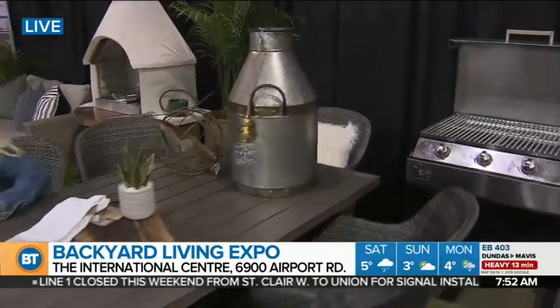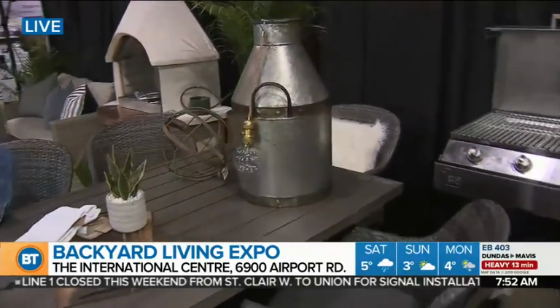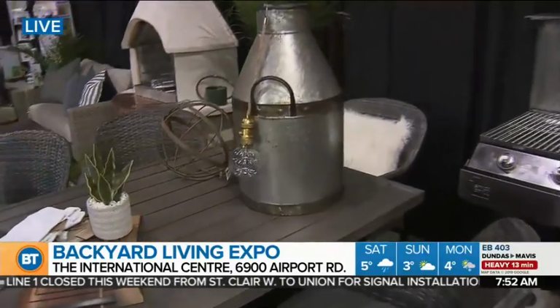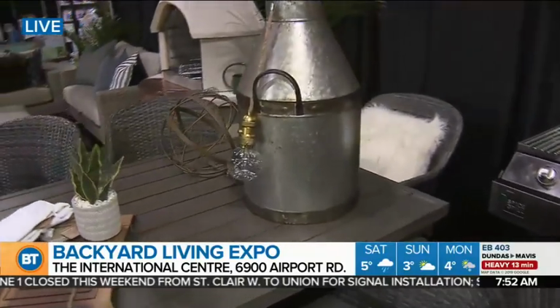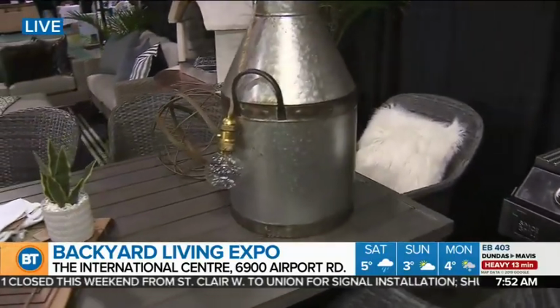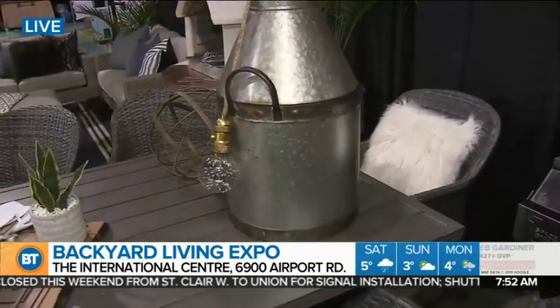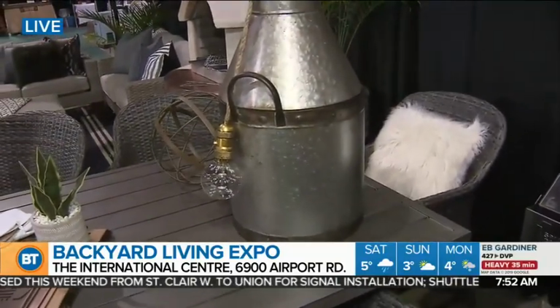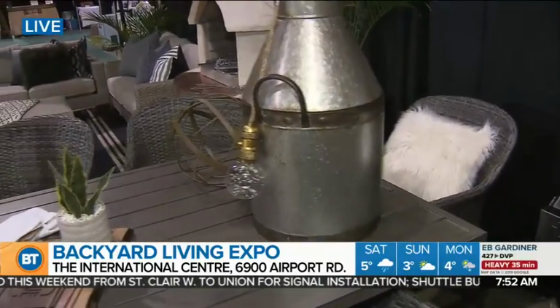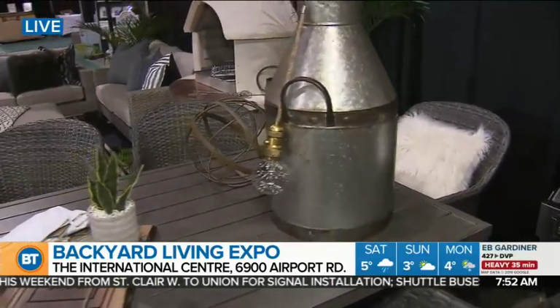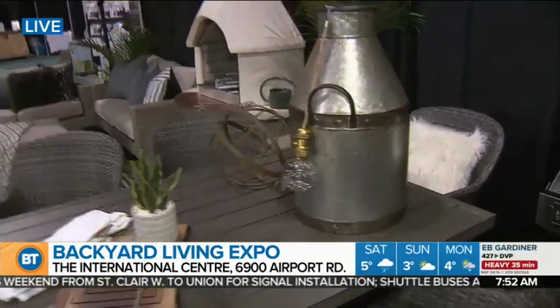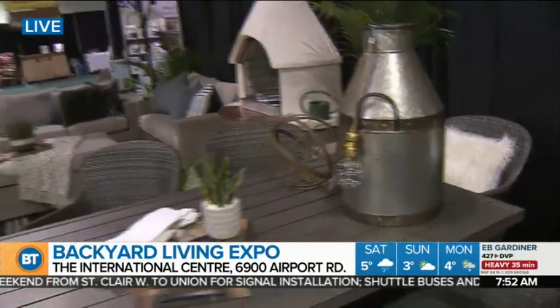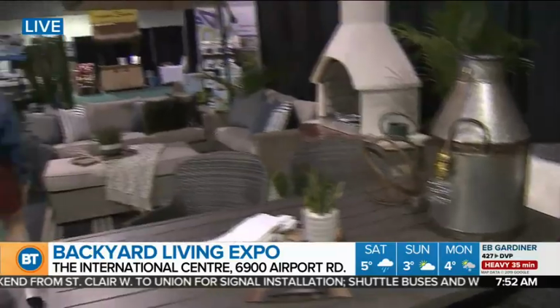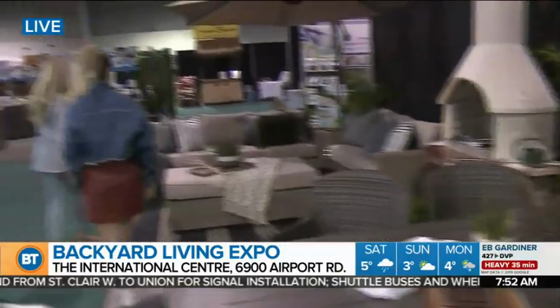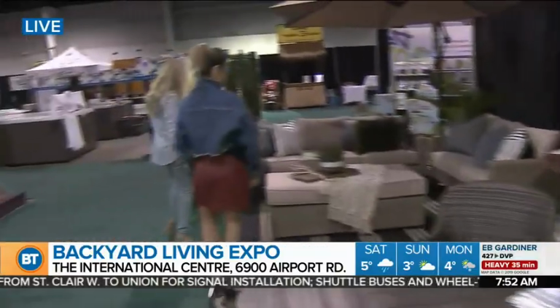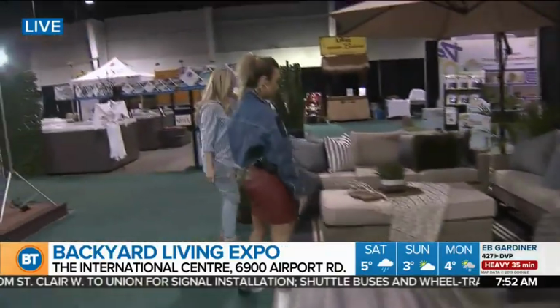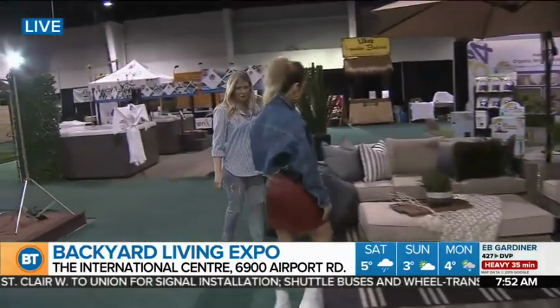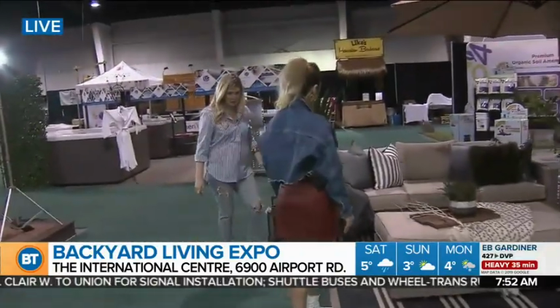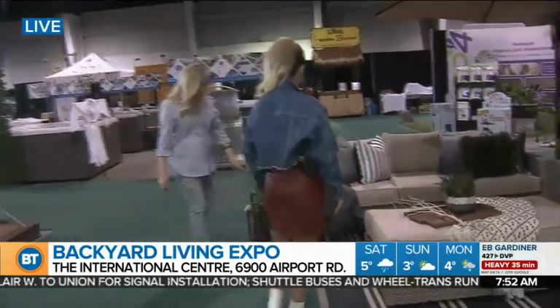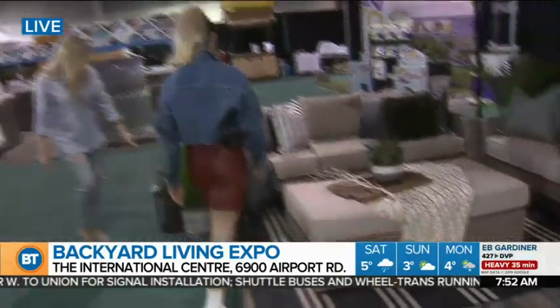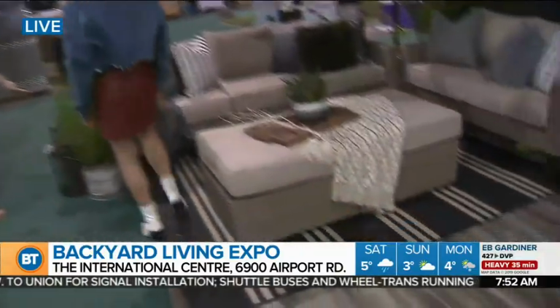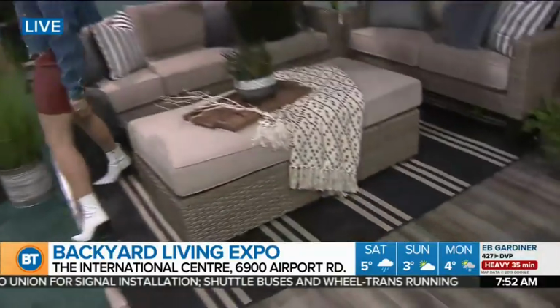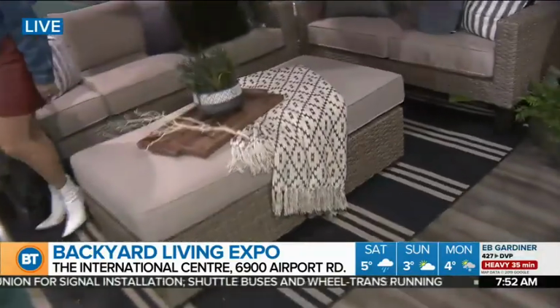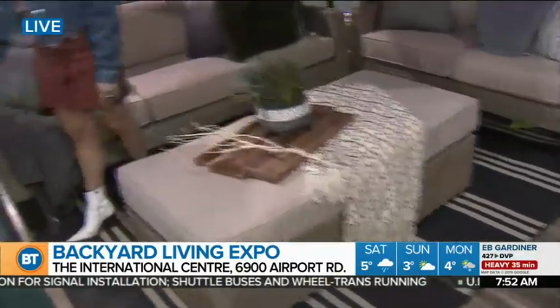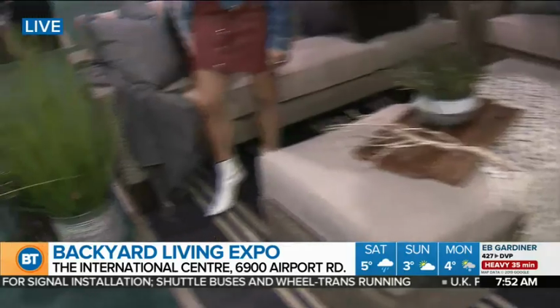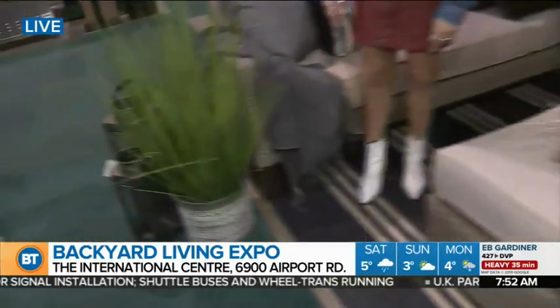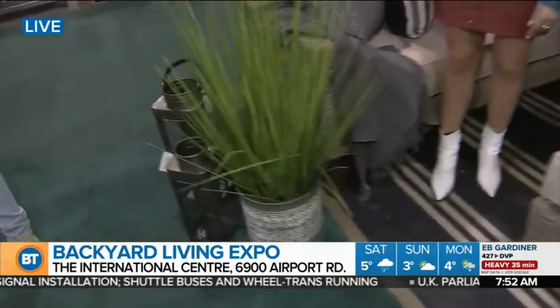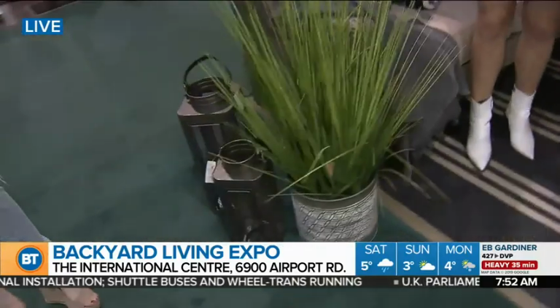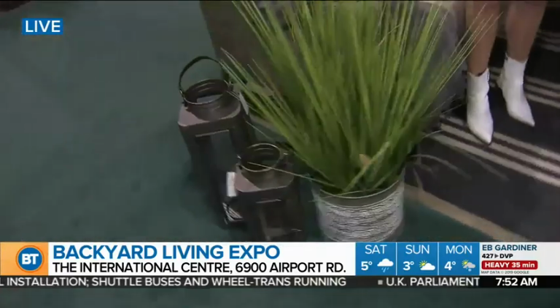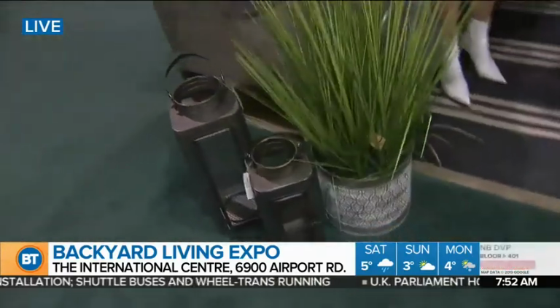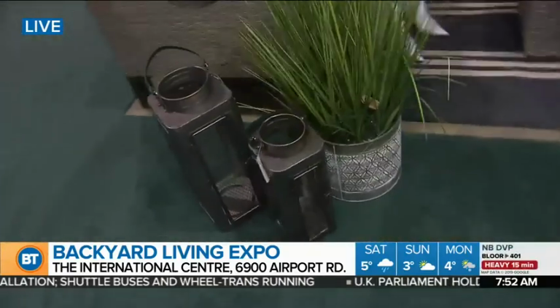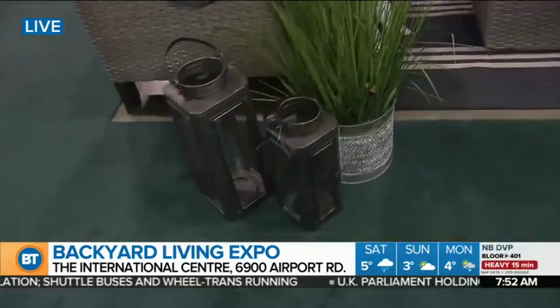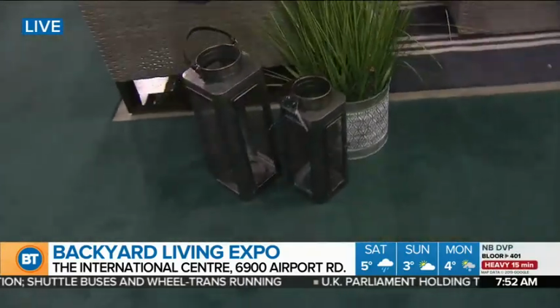Some other things you can find at the show: over here we do have a Turkish towel, and then we've got some beautiful lanterns as well from Distinctly Patio. These are gorgeous. So tons of different accessories here at the show, but that's not it.